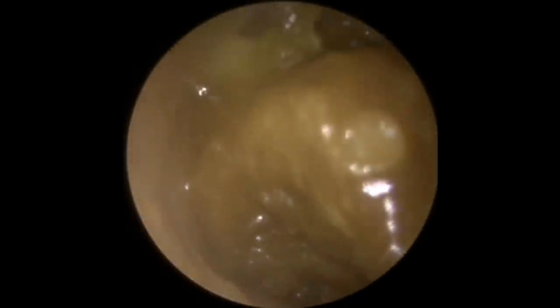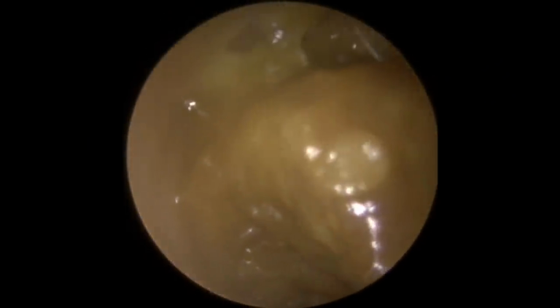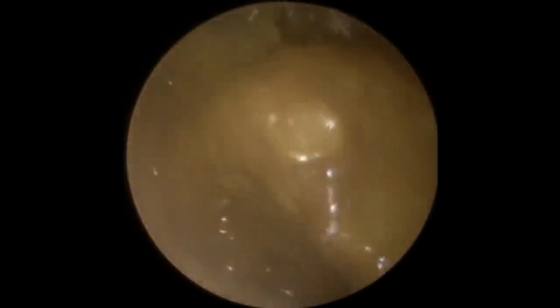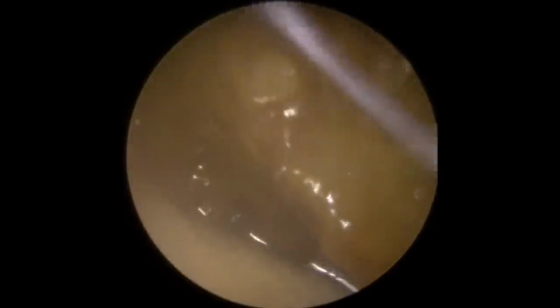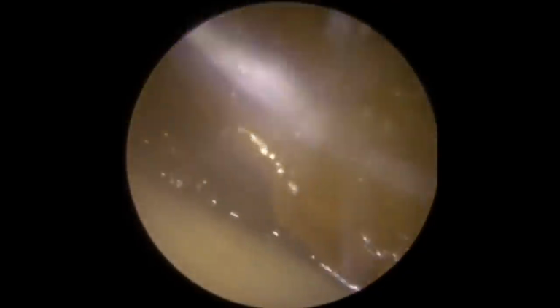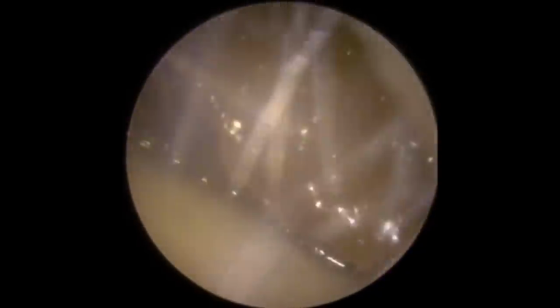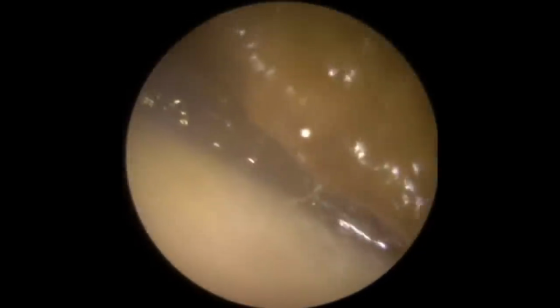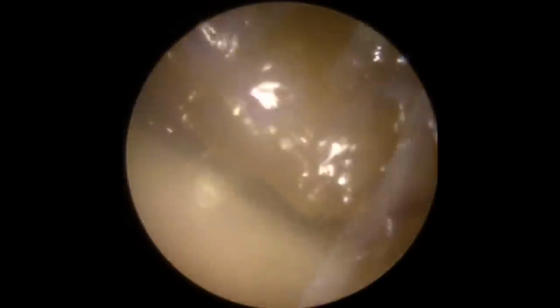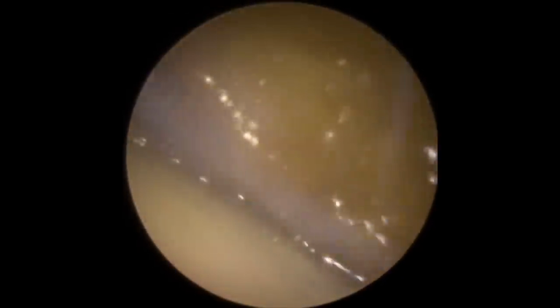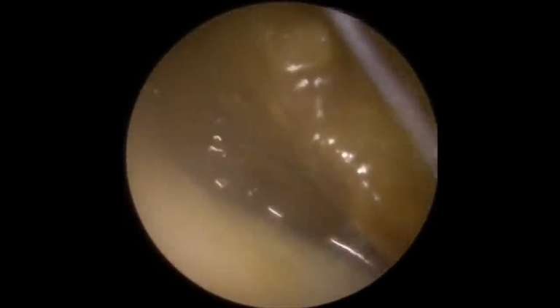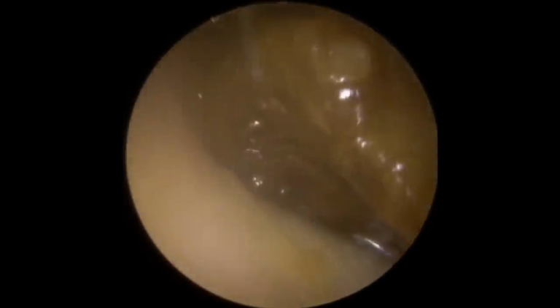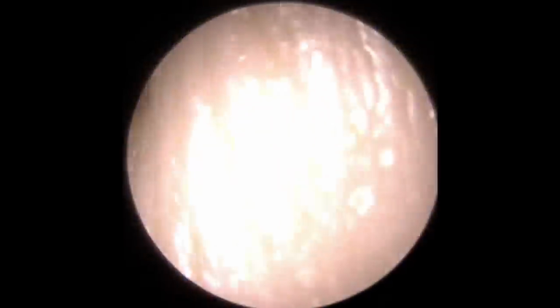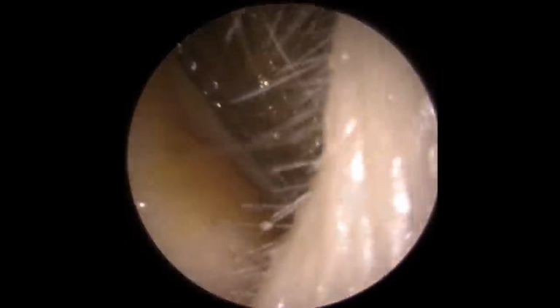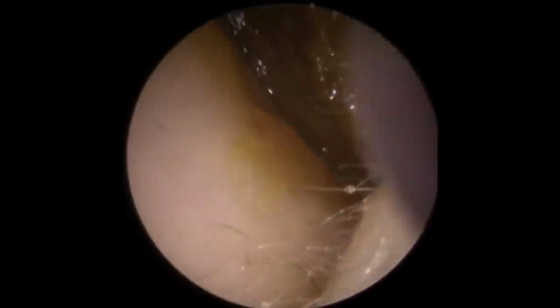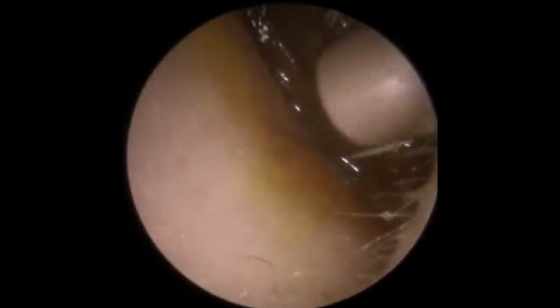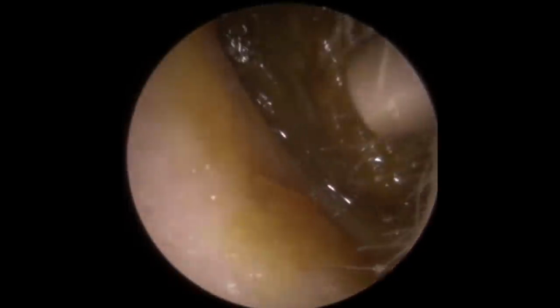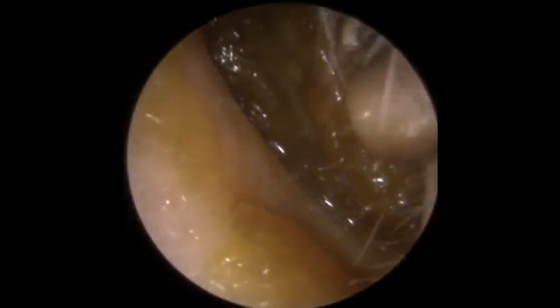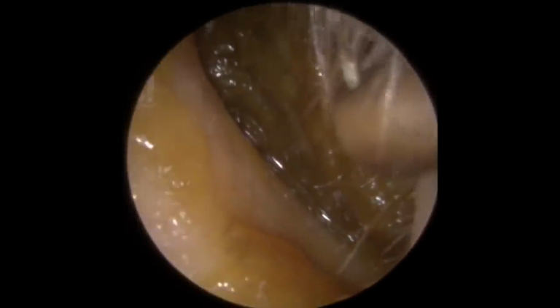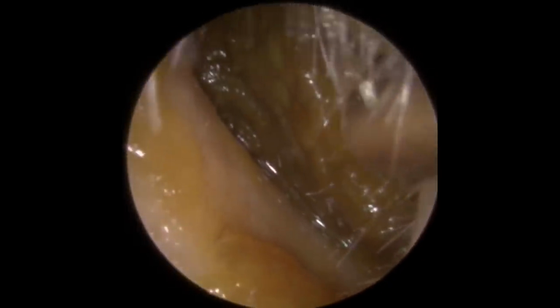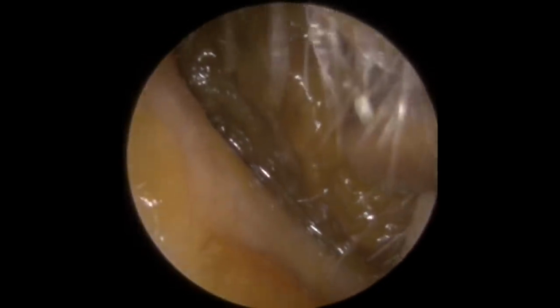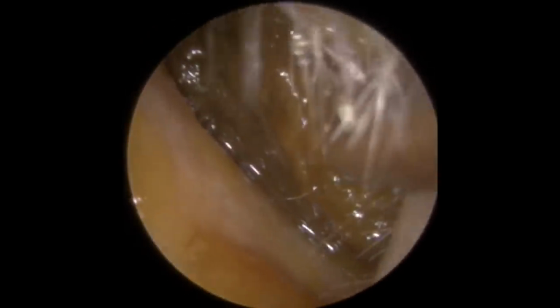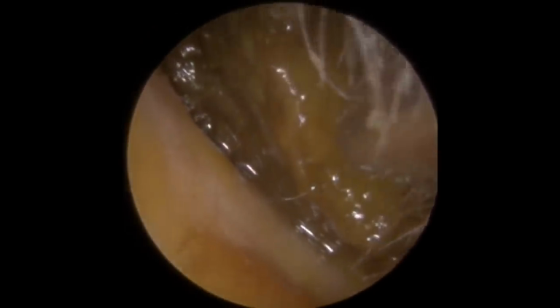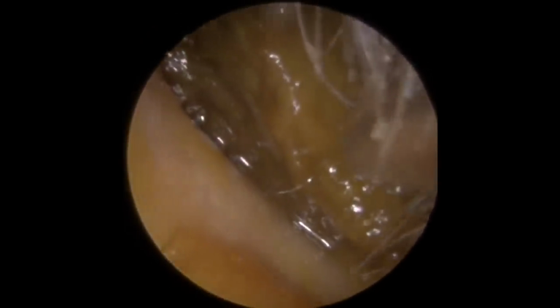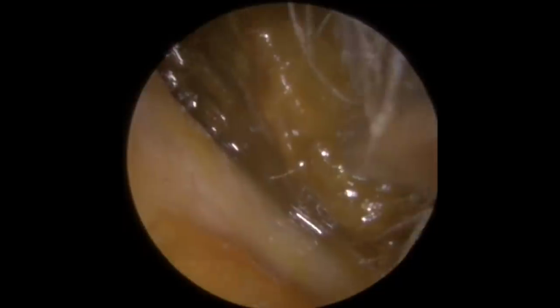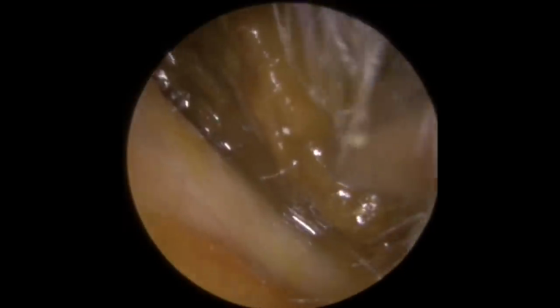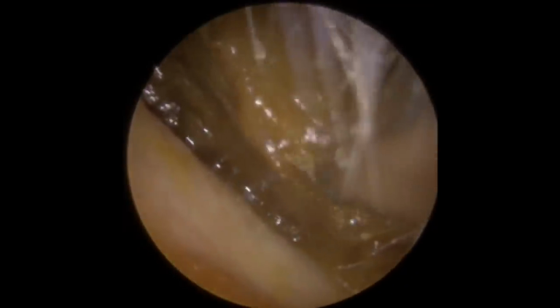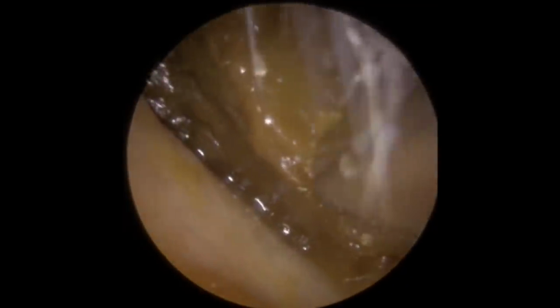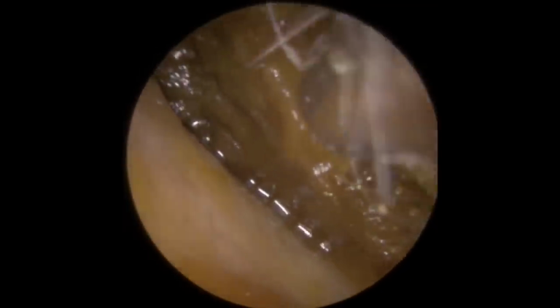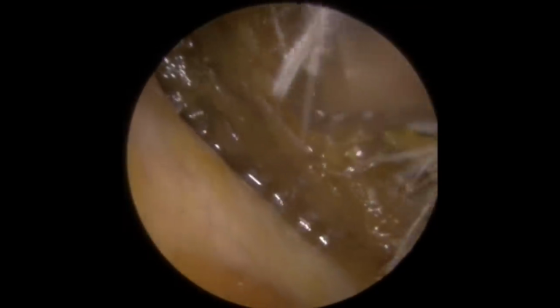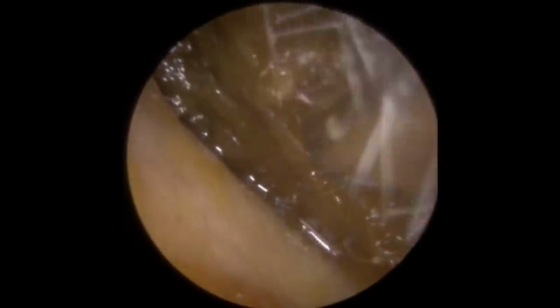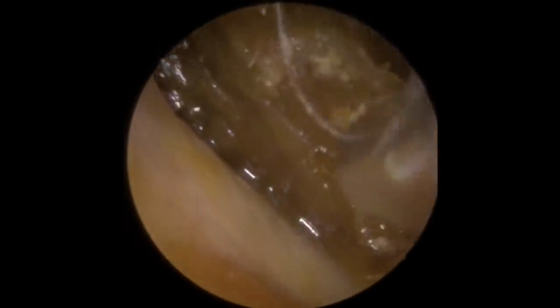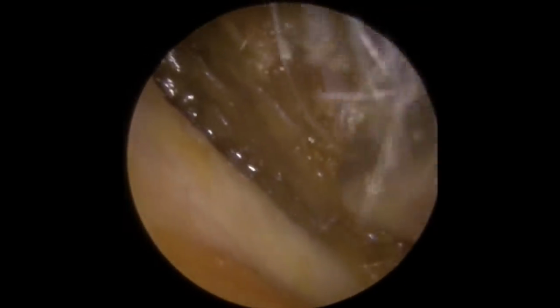So this is our second patient in the compilation — it's straightforward wax removal this one. As you can see, very blocked up on this ear canal. Very shiny wet wax — you can see a little bit of moisture. This patient has been using some olive oil before they came in, just to help soften it up.